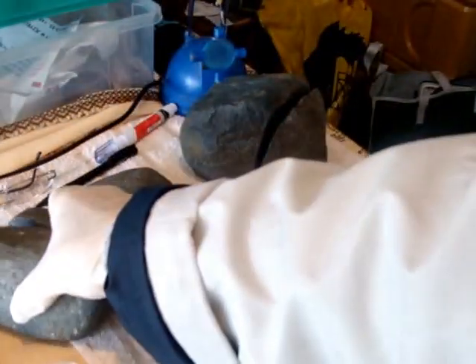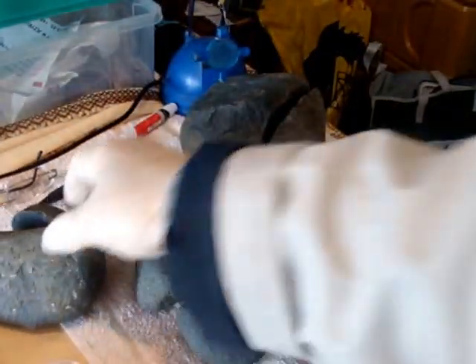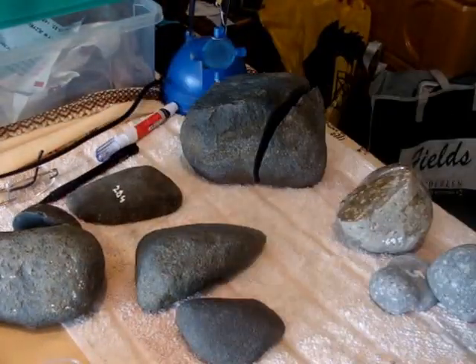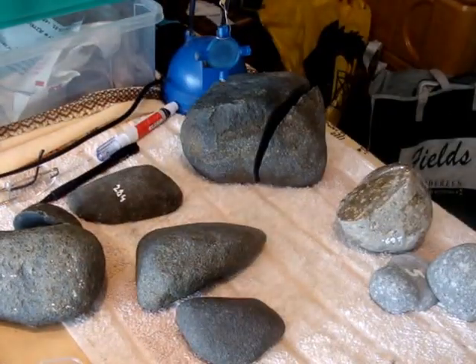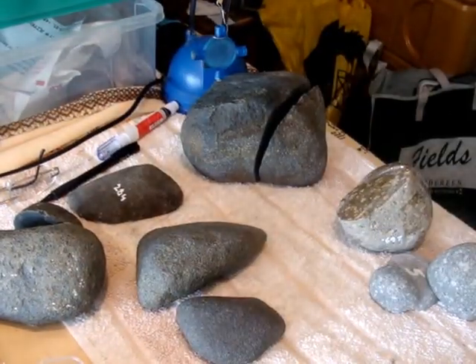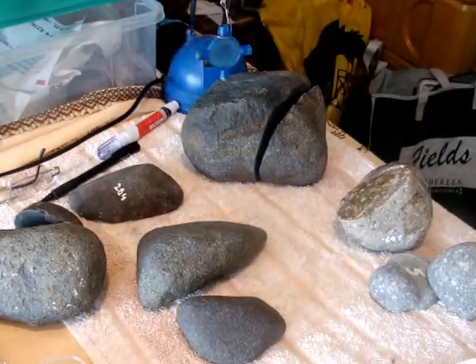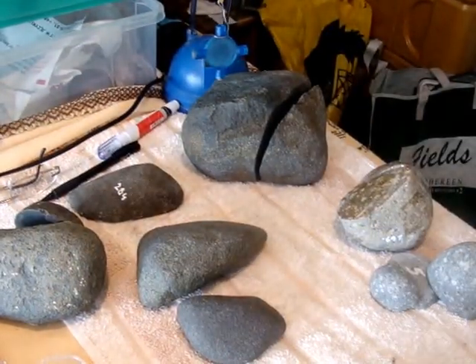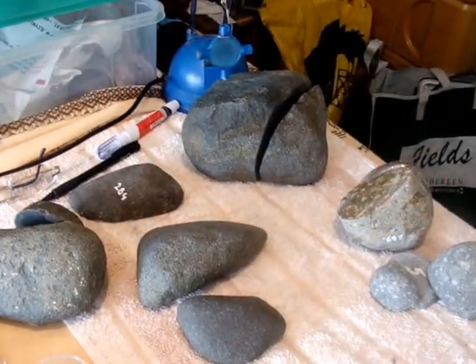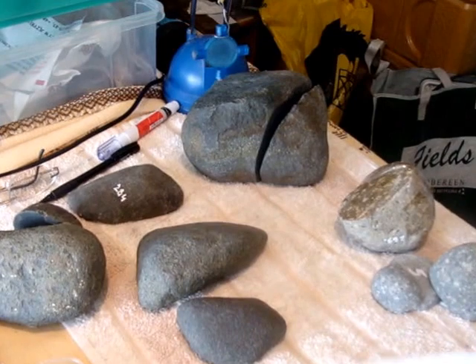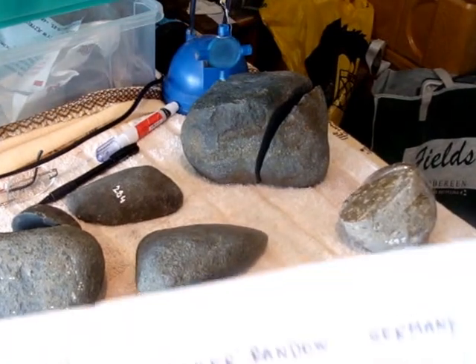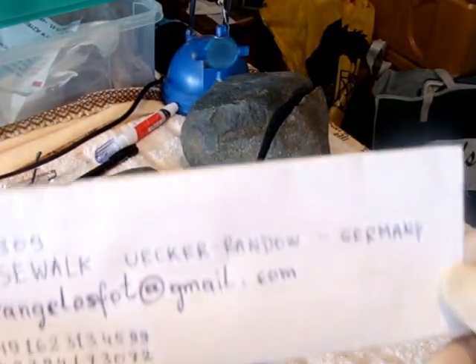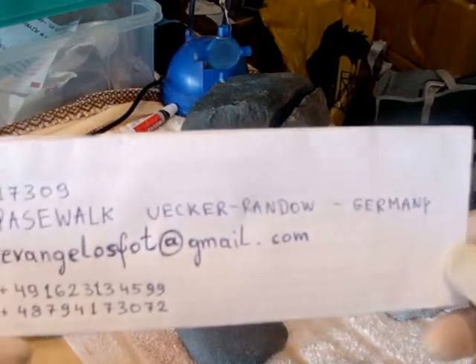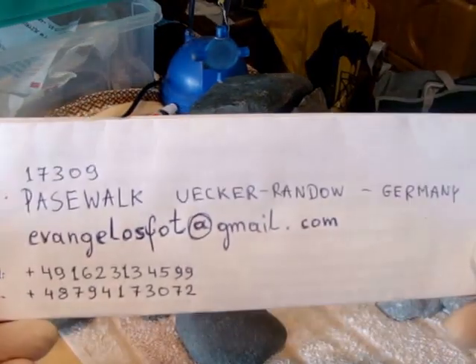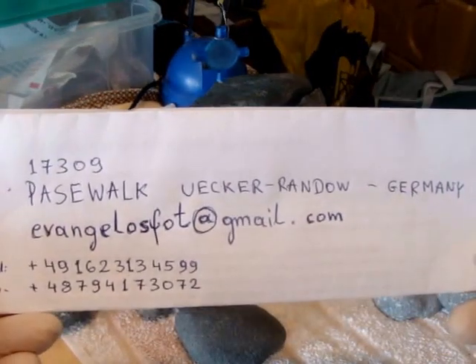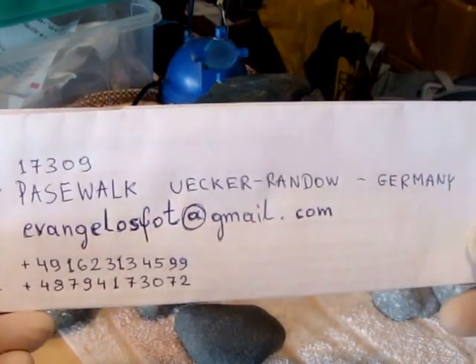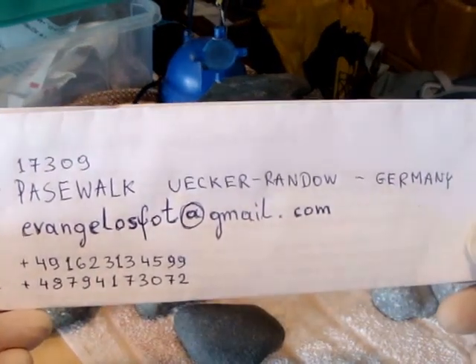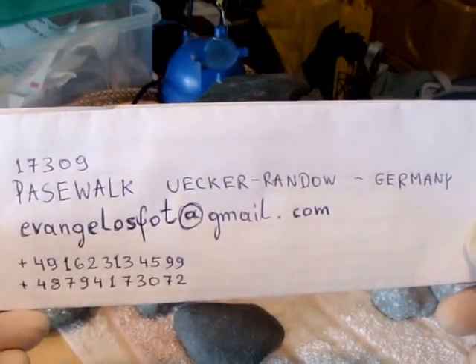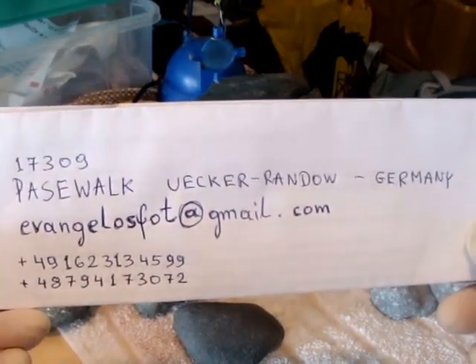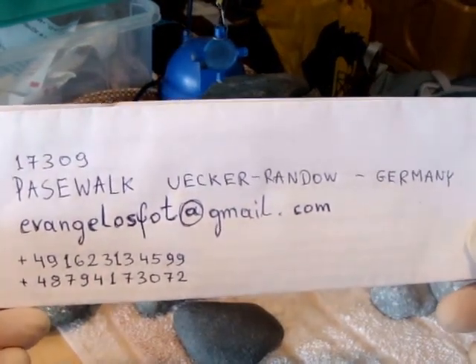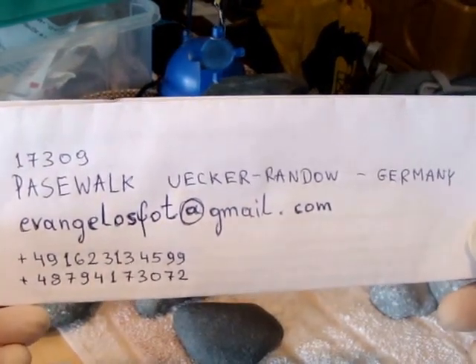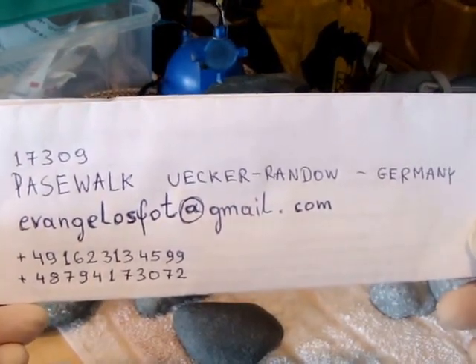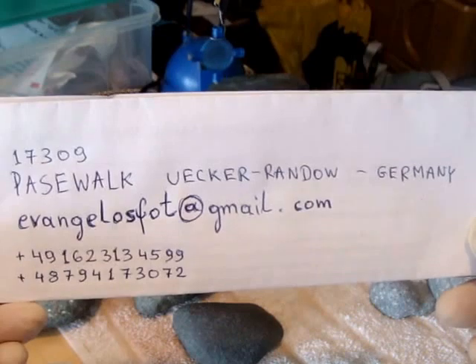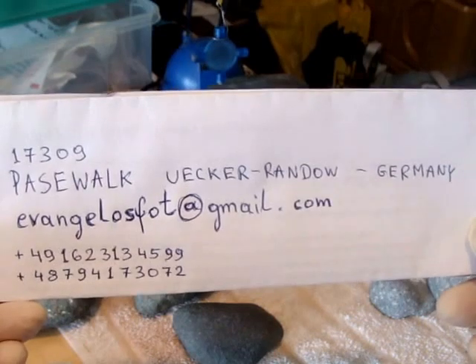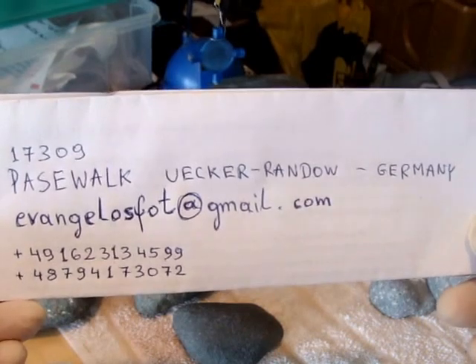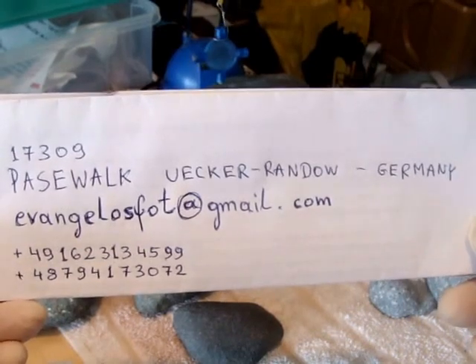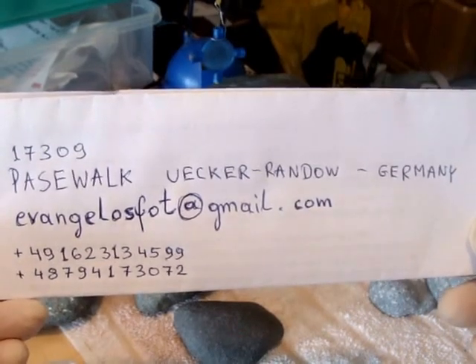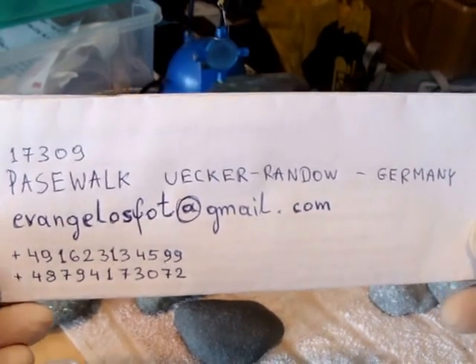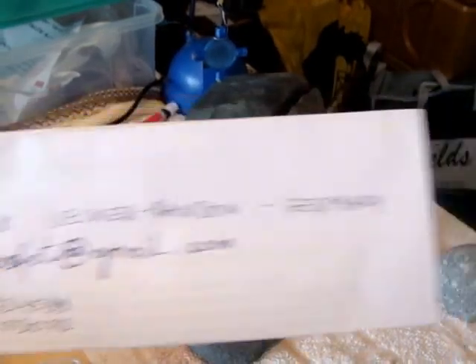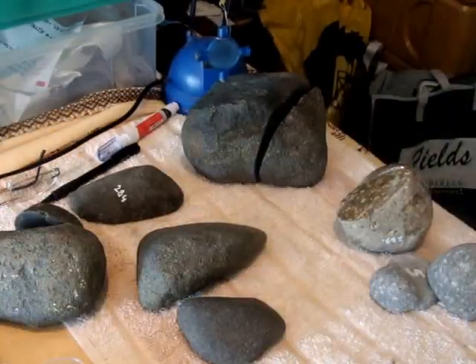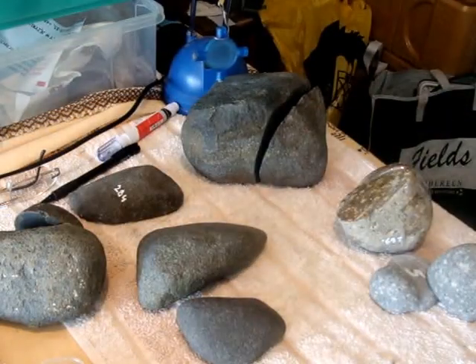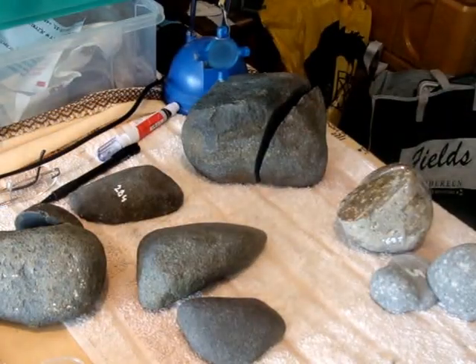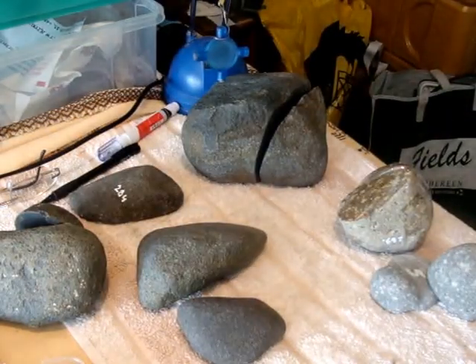Thank you for watching, and if anybody is interested, here are my contact details. See you, bye!